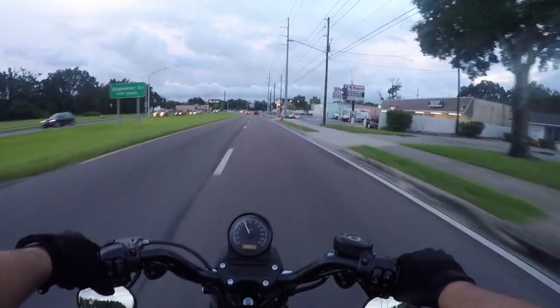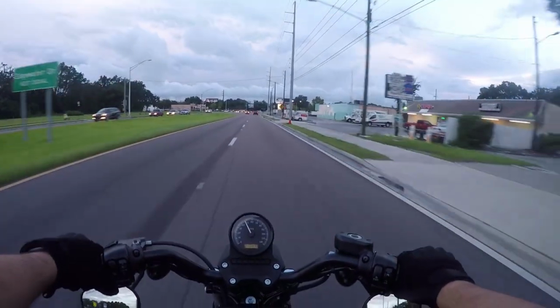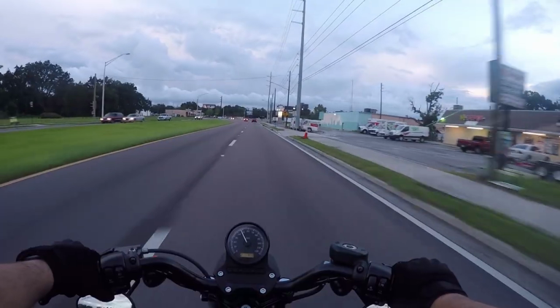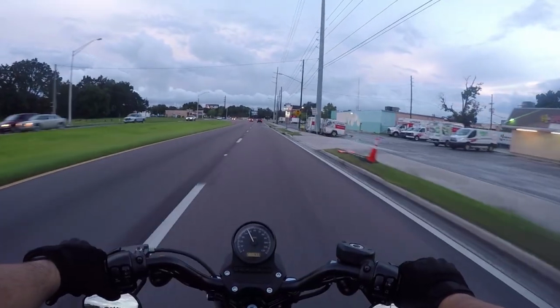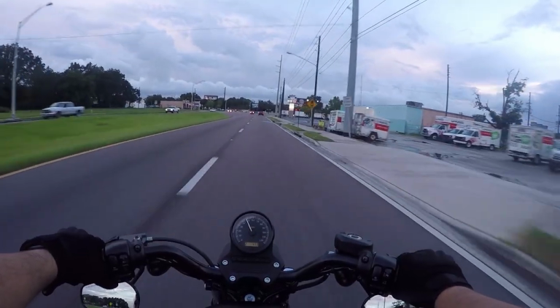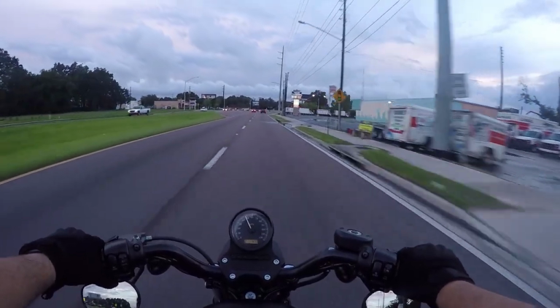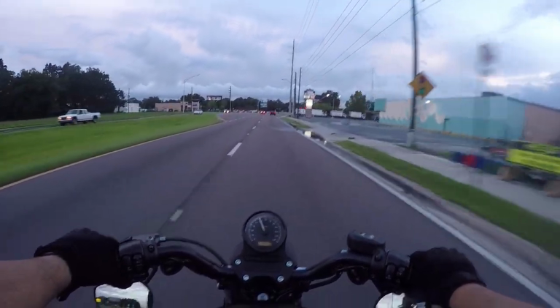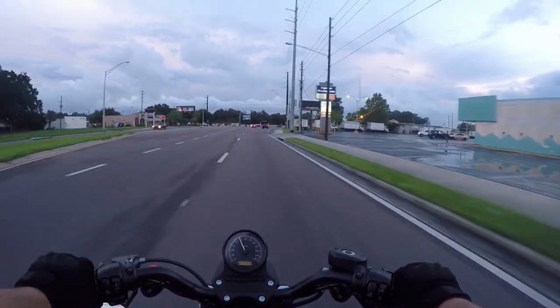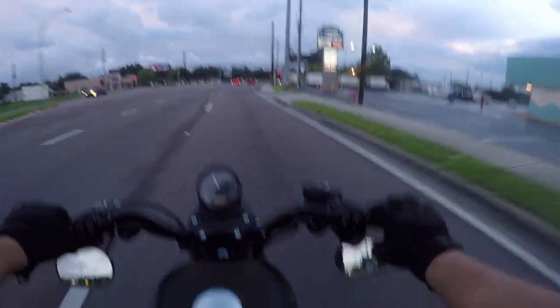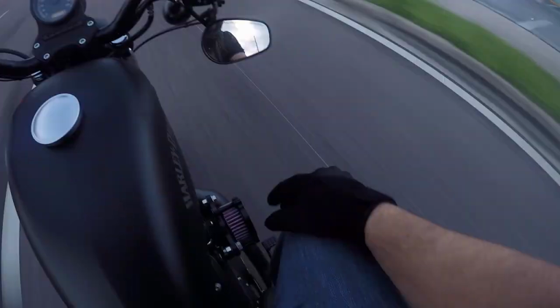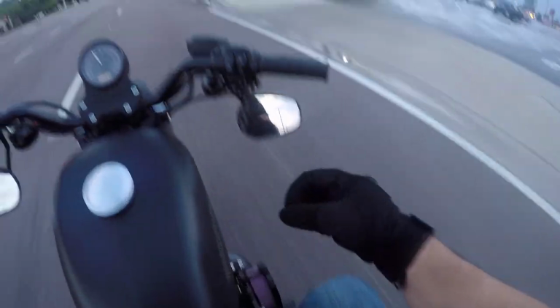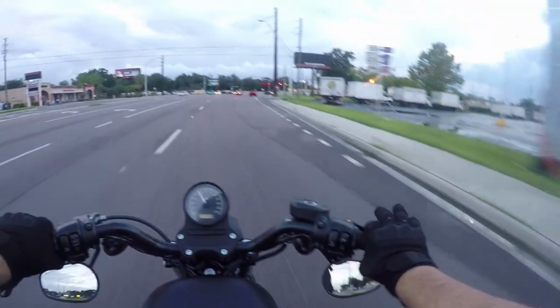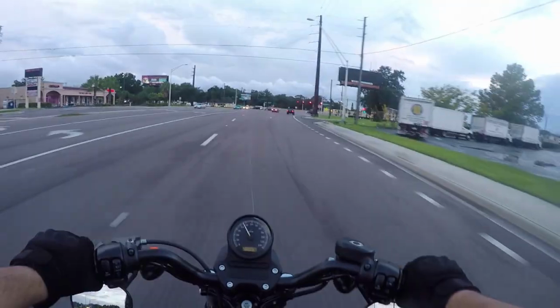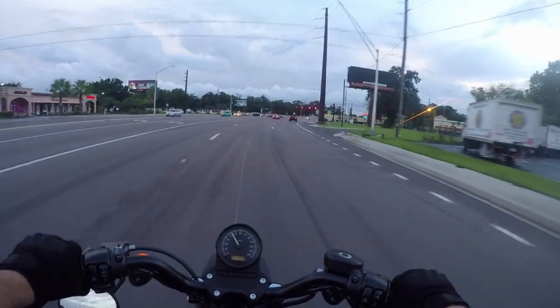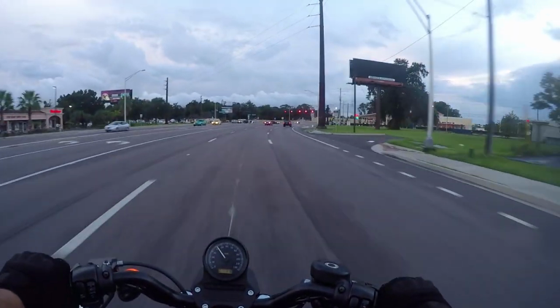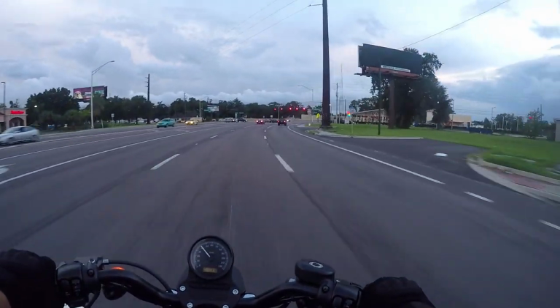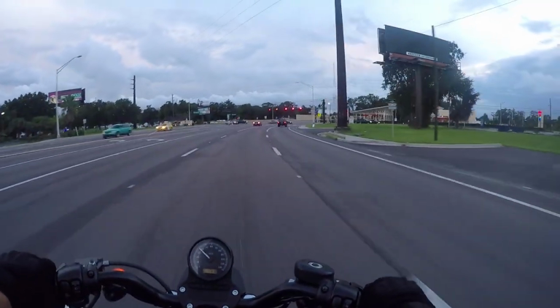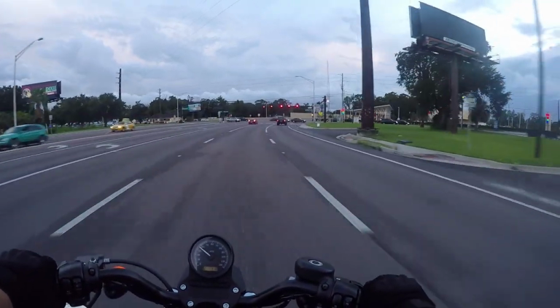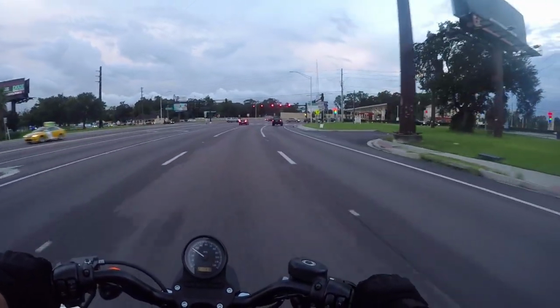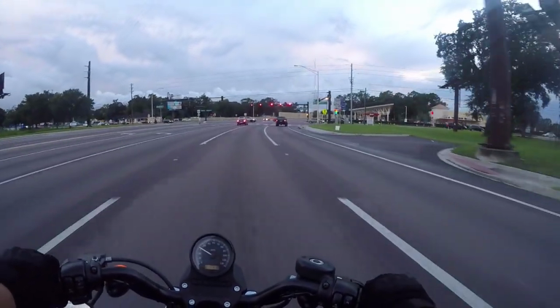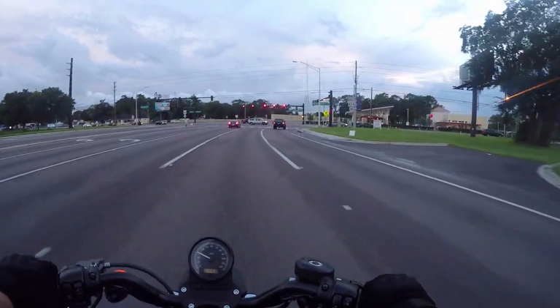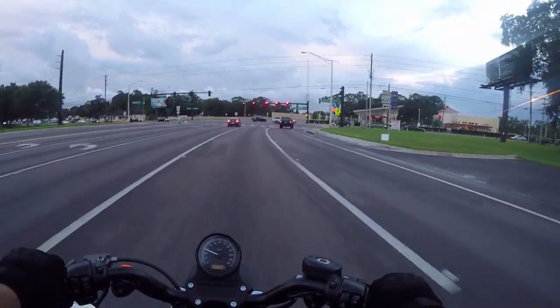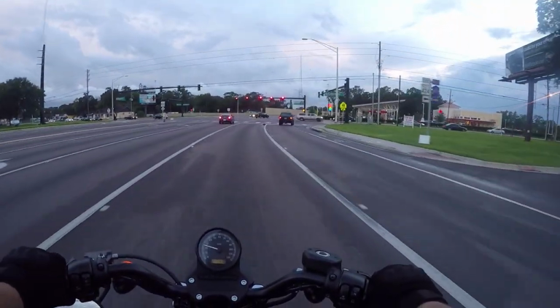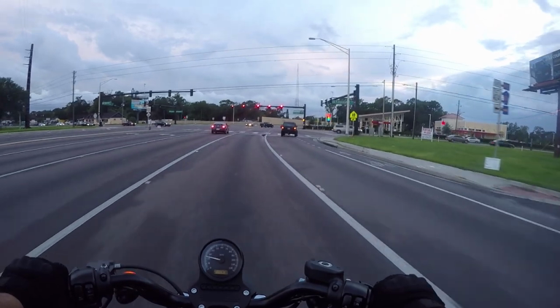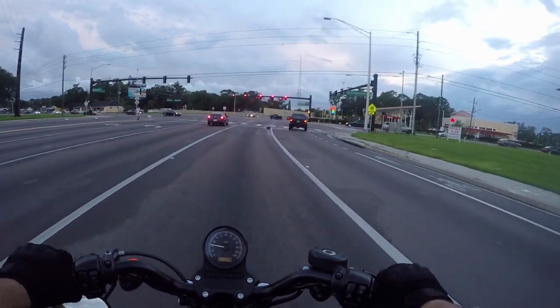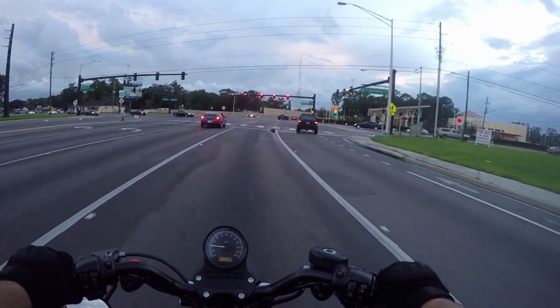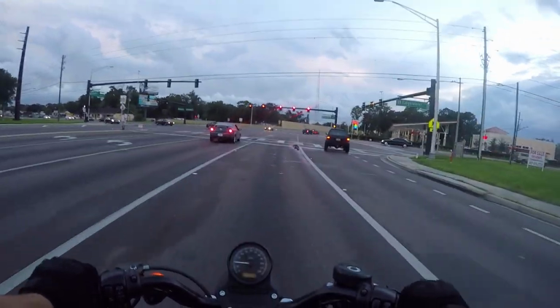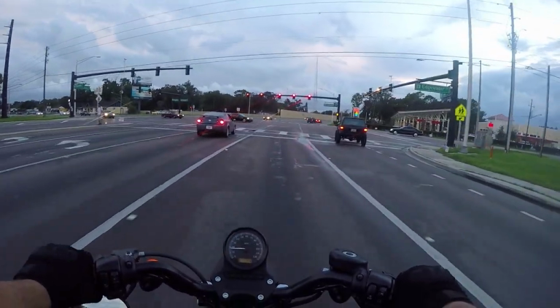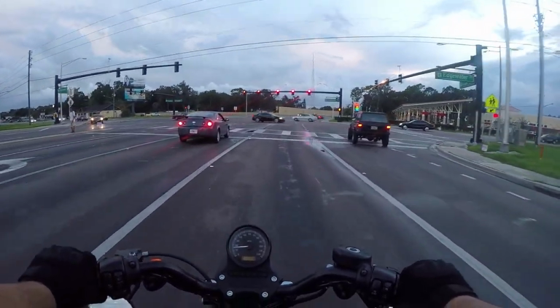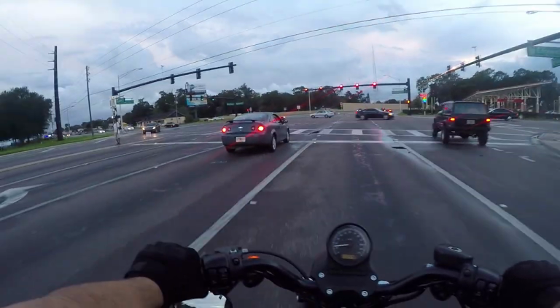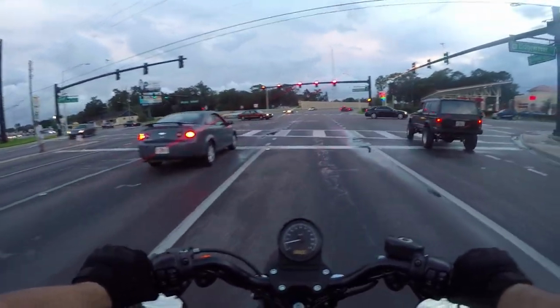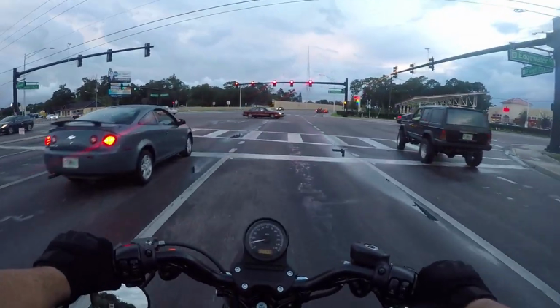I ended up going with the DK Customs one. Their backing plate fits because the holes in the back of it were a little larger, and even if they weren't, I knew that I could drill them out just a tiny bit. But I didn't even have to do that, so they fit perfect. They were great.